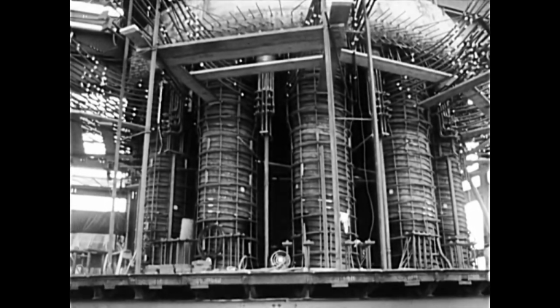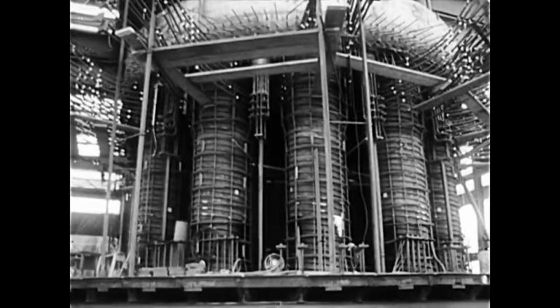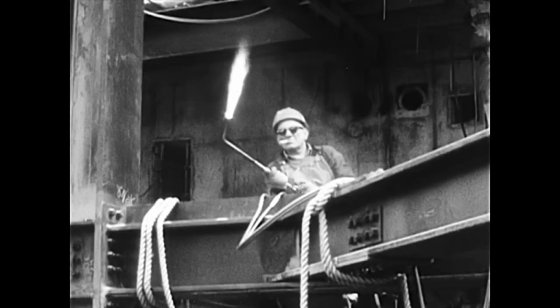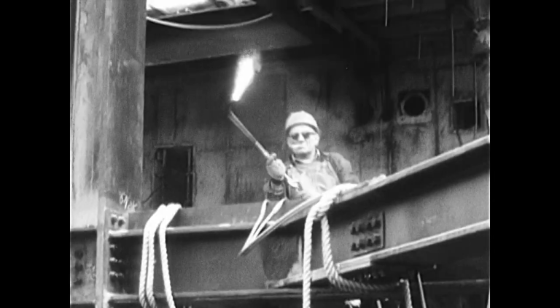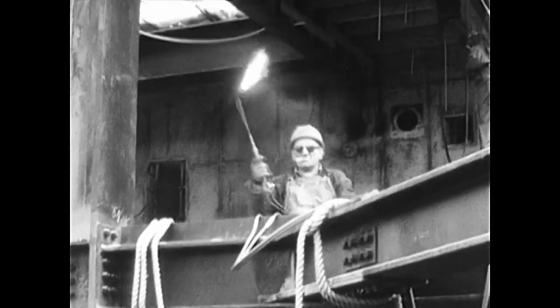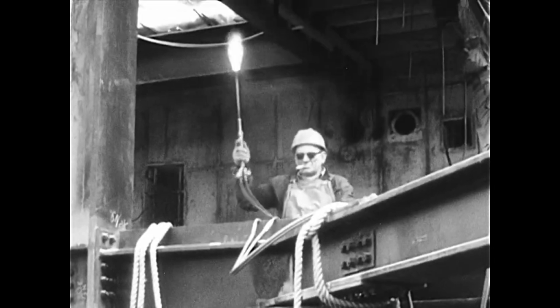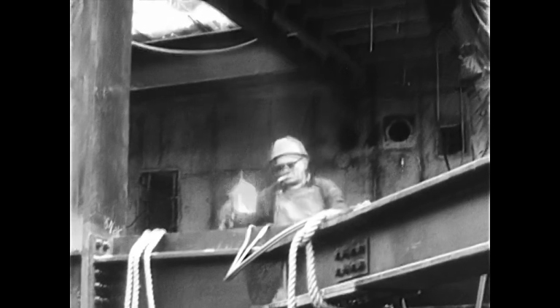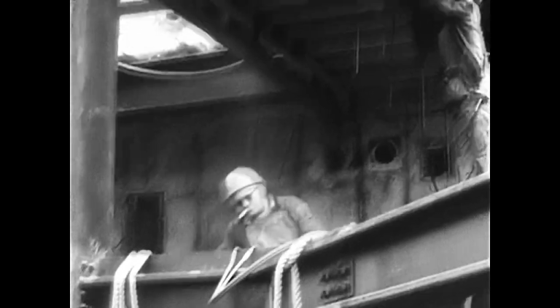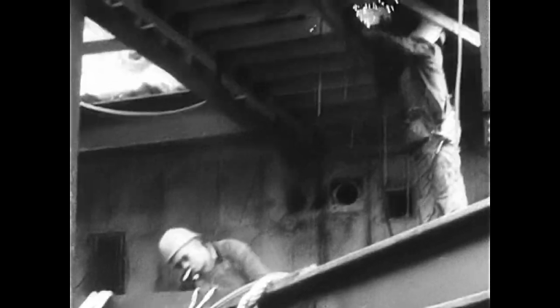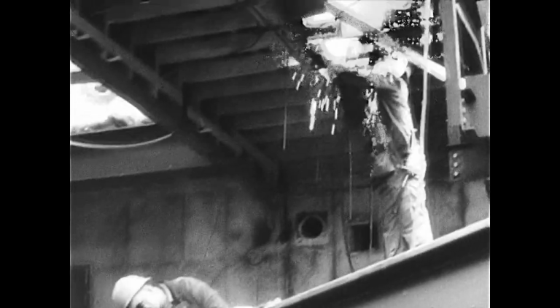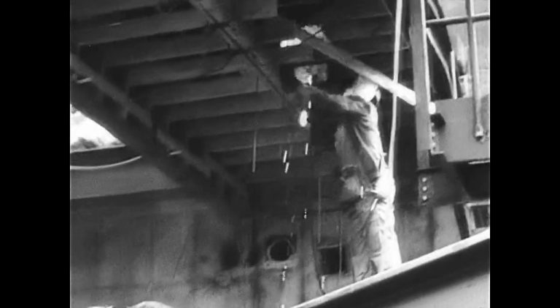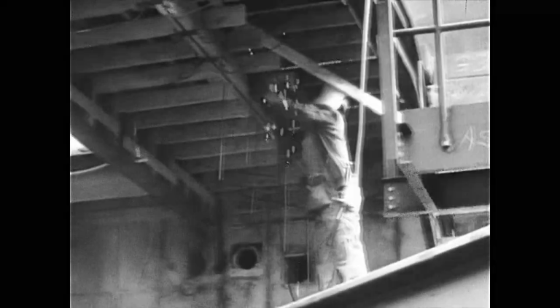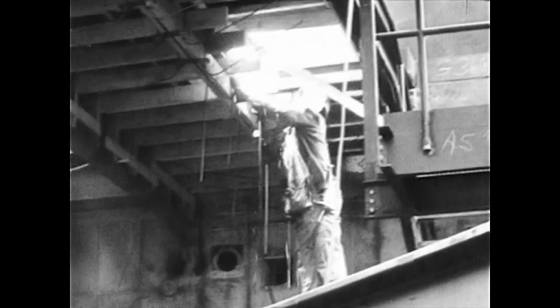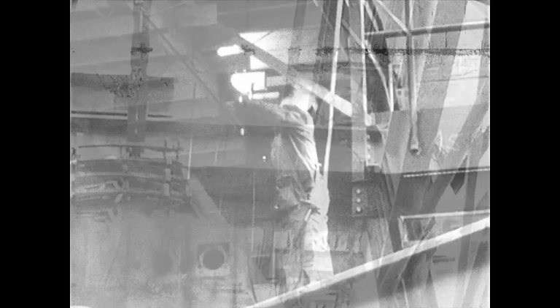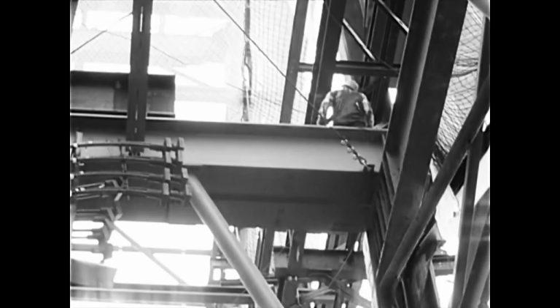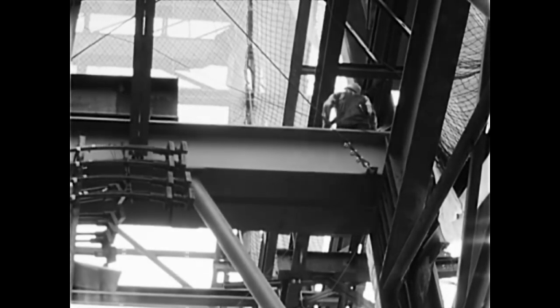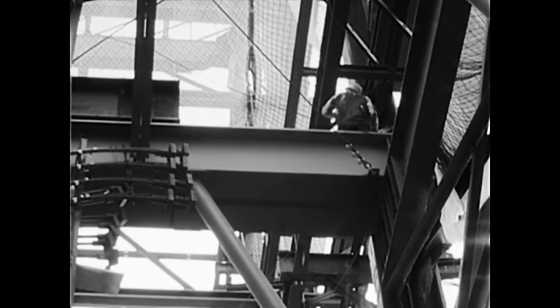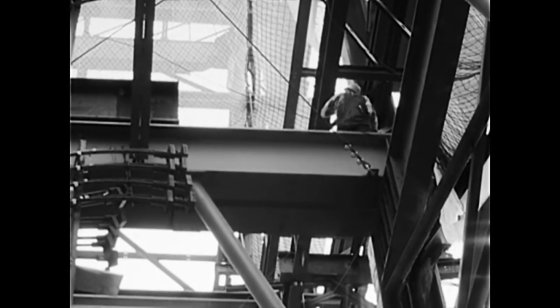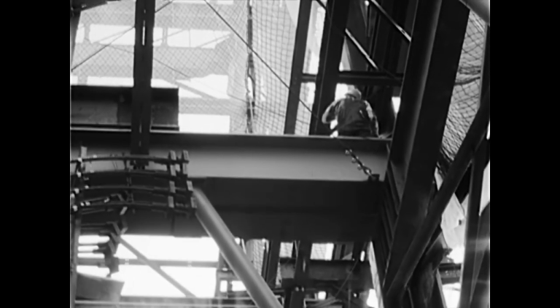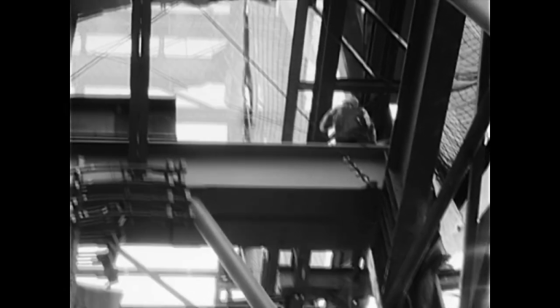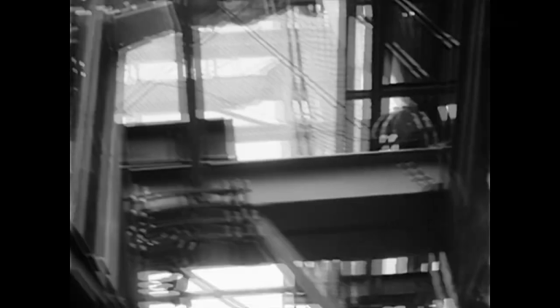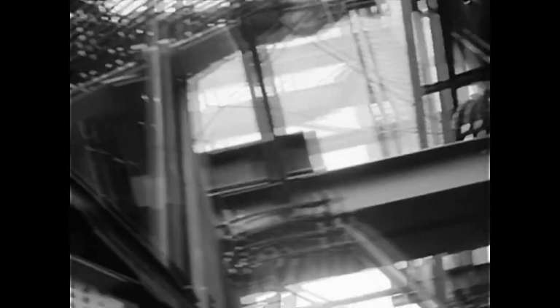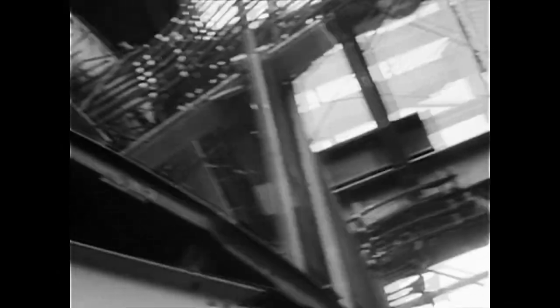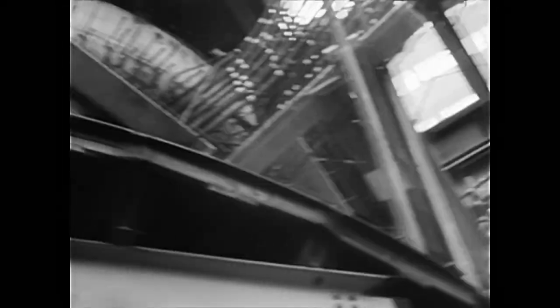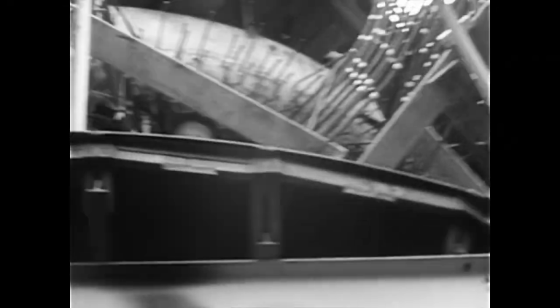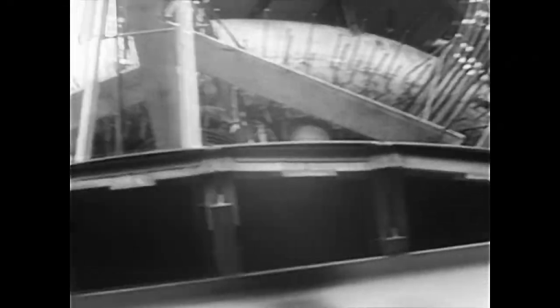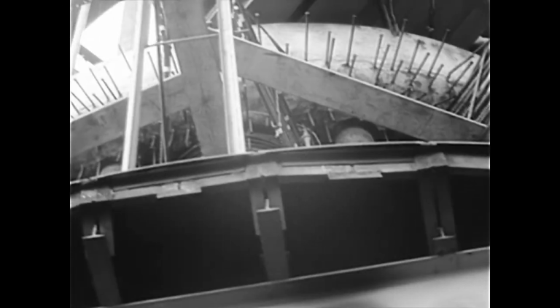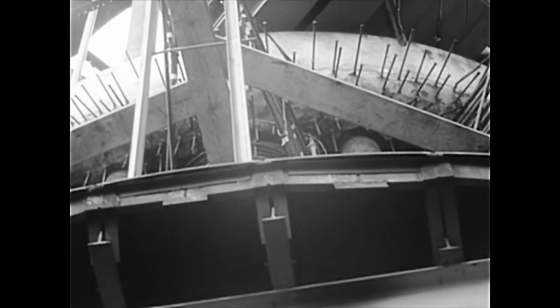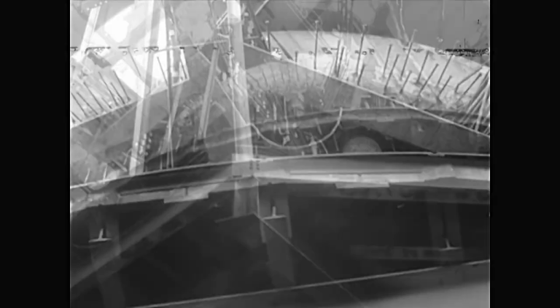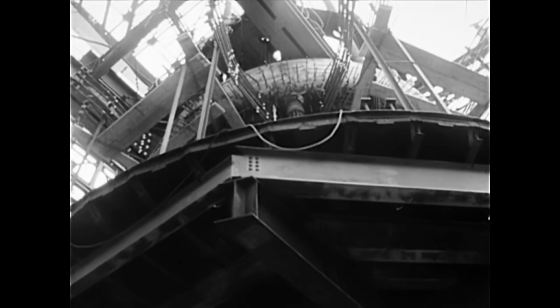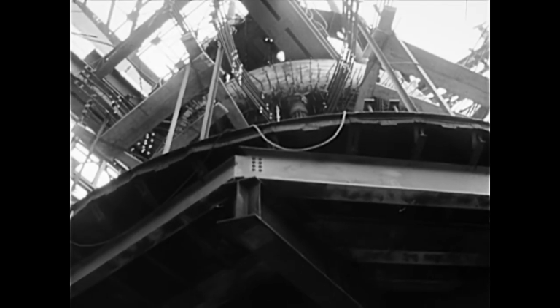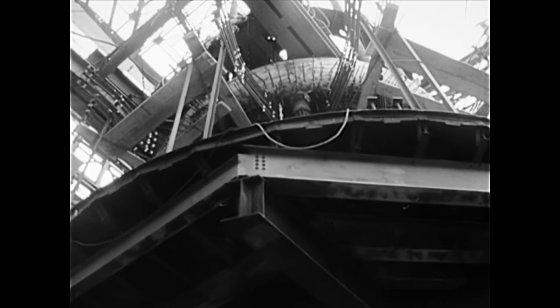The bottom-head assembly is 48 feet in diameter and stands 60 feet high. It is the lower part of the steel liner for that pre-stressed concrete vessel, which will hold the nuclear reactor.